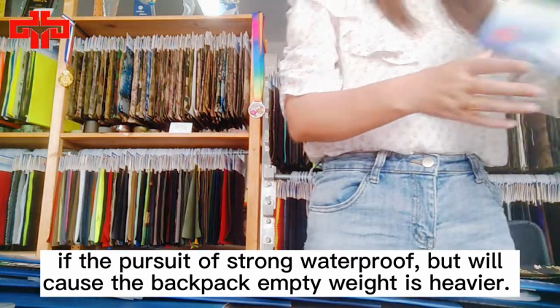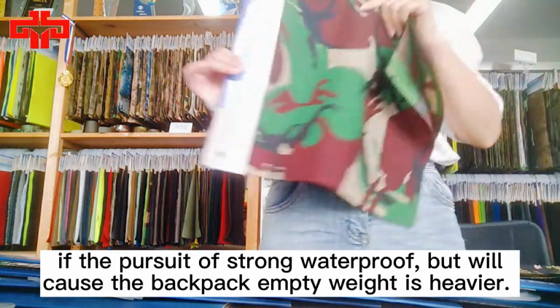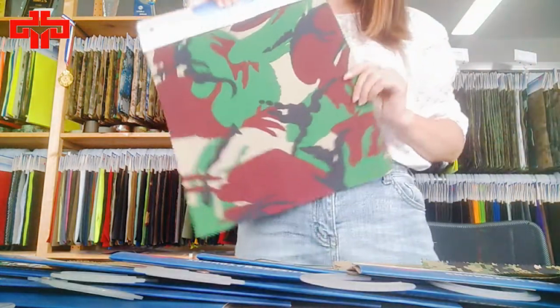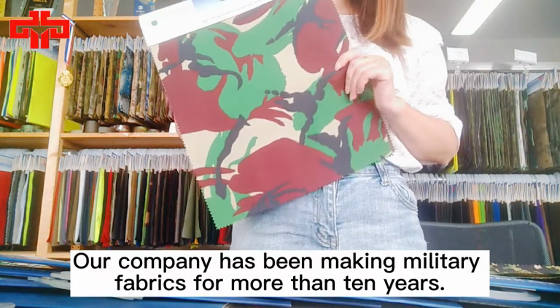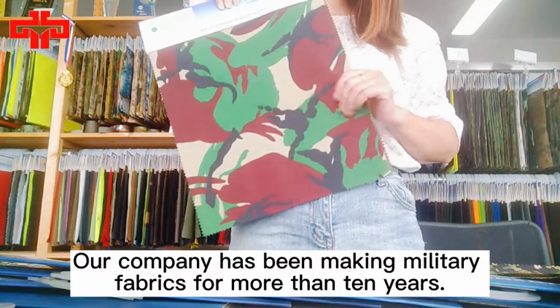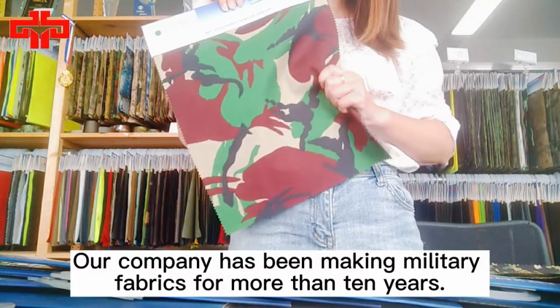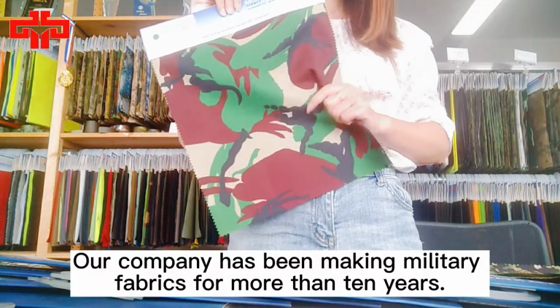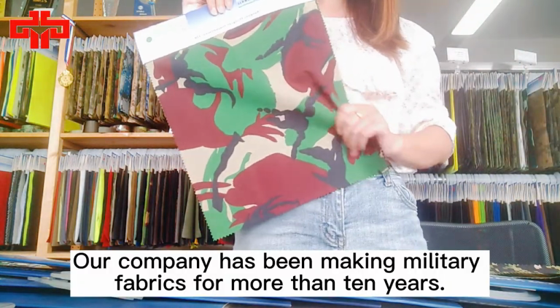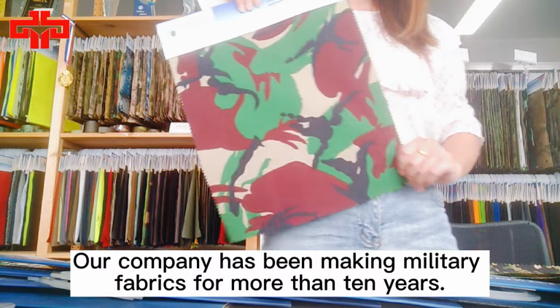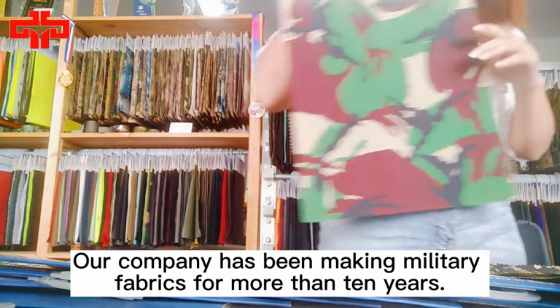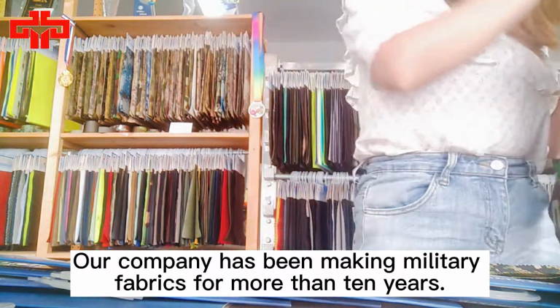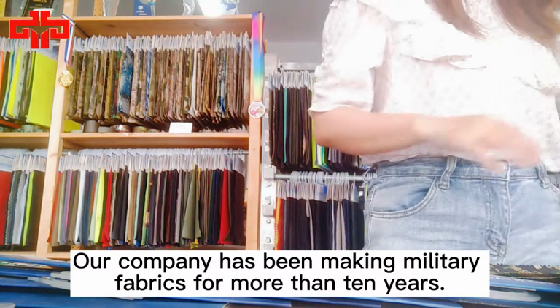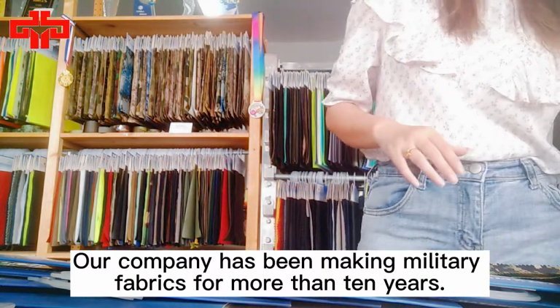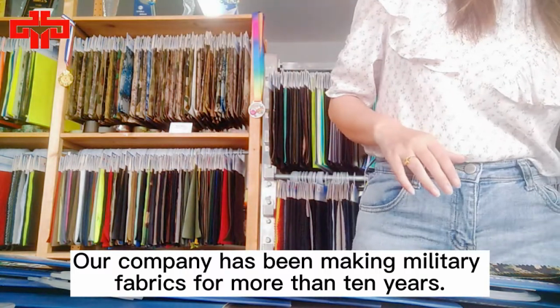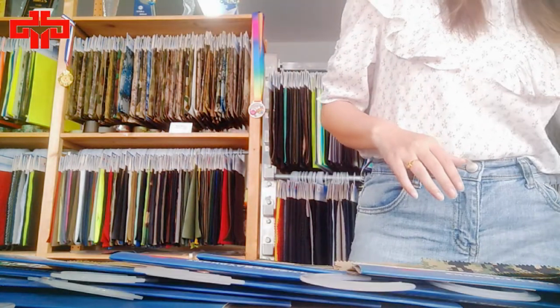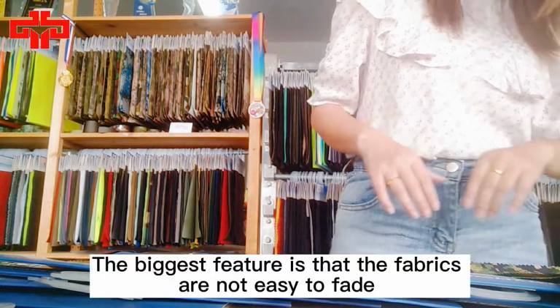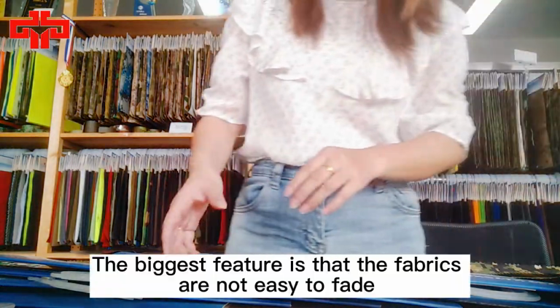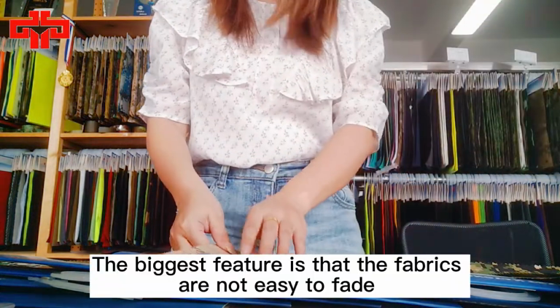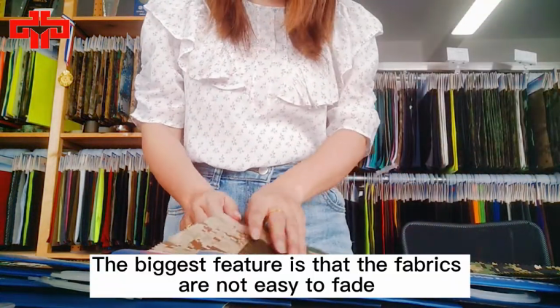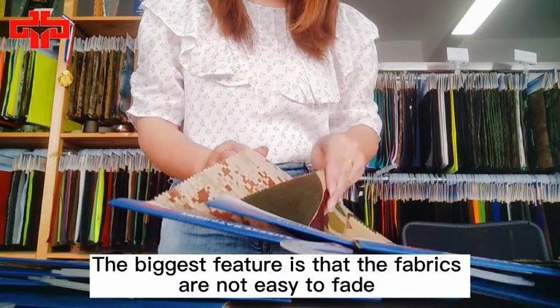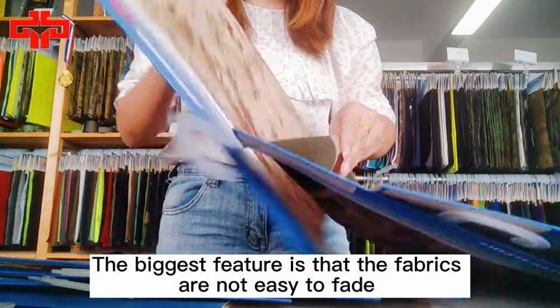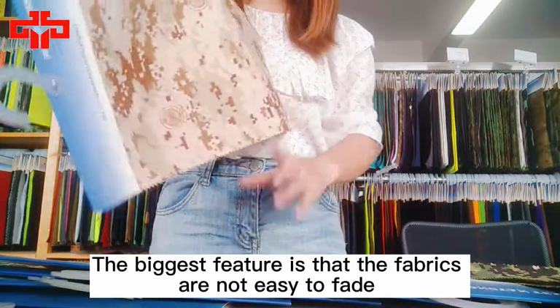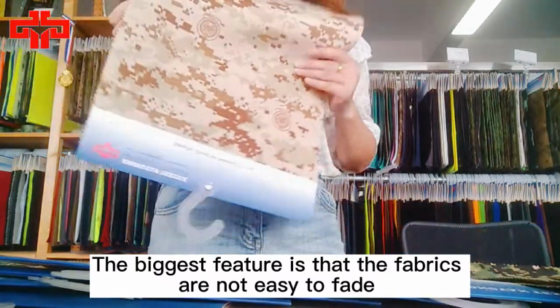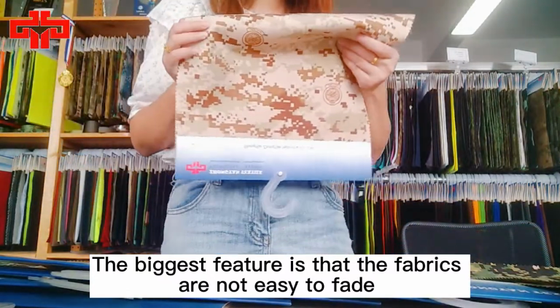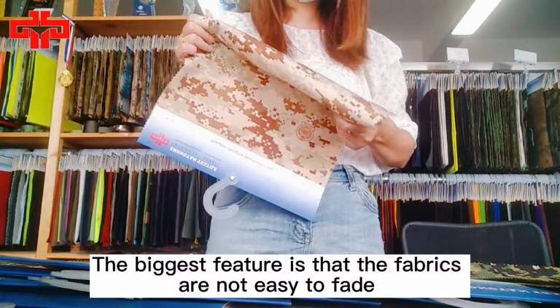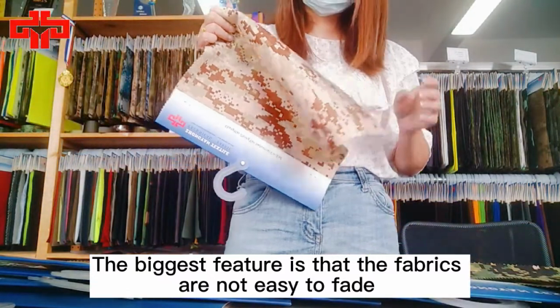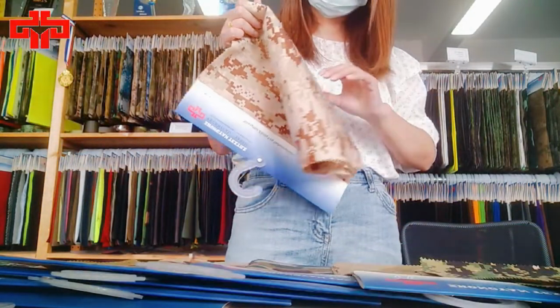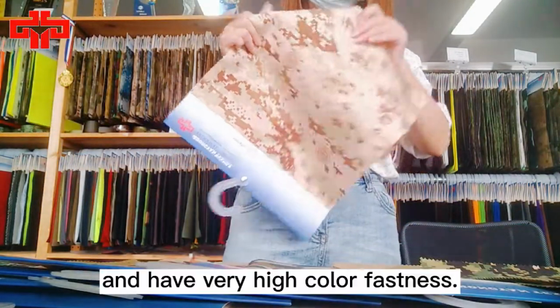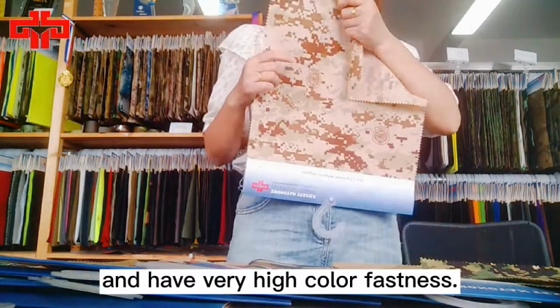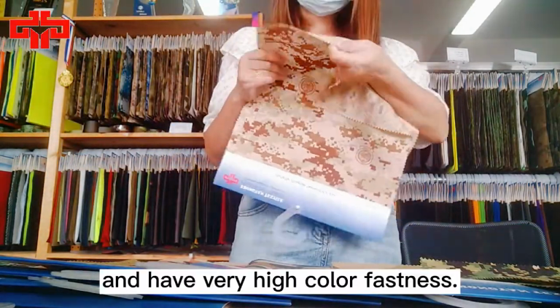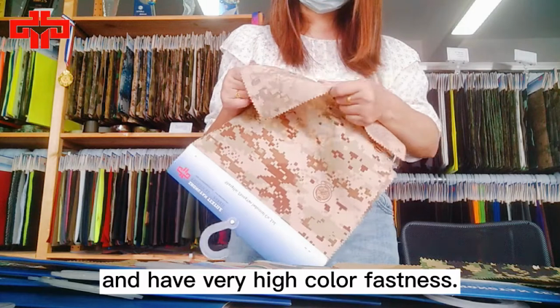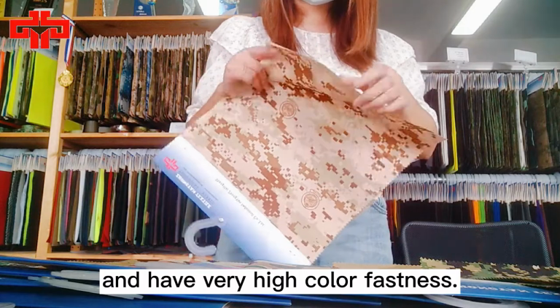Our company has been making military fabrics for more than 10 years. The biggest feature is that the fabrics are not easy to fade and have very high color fastness.